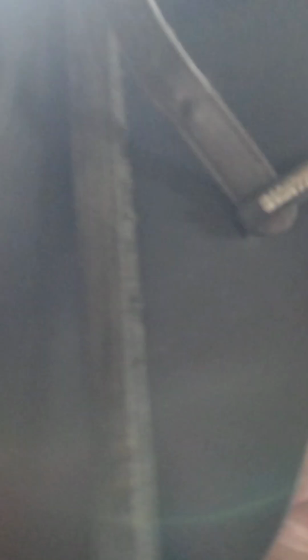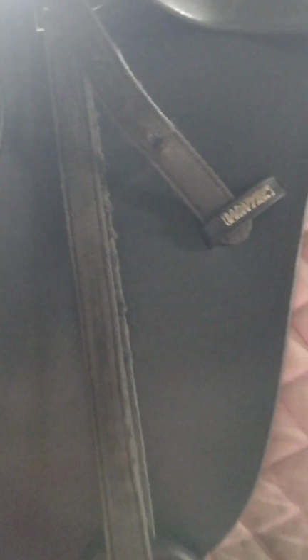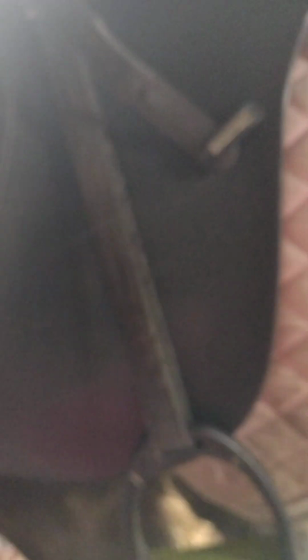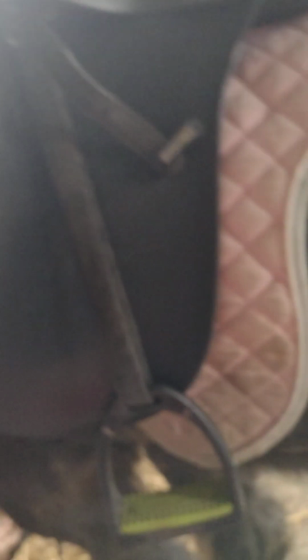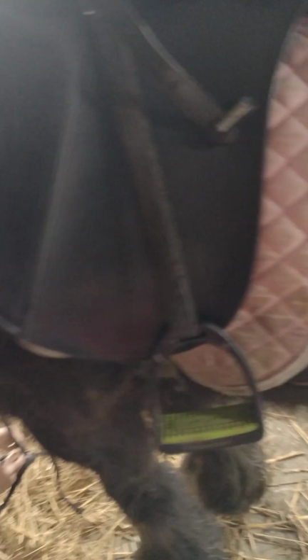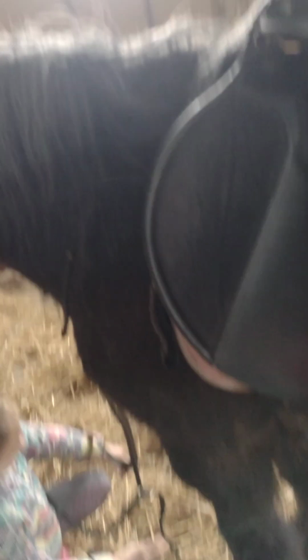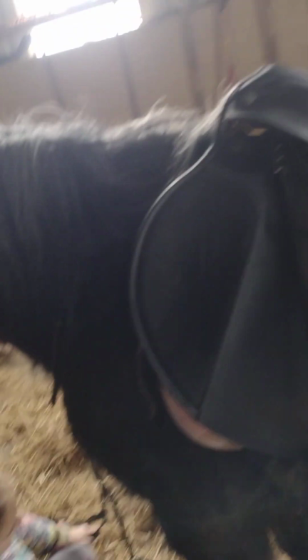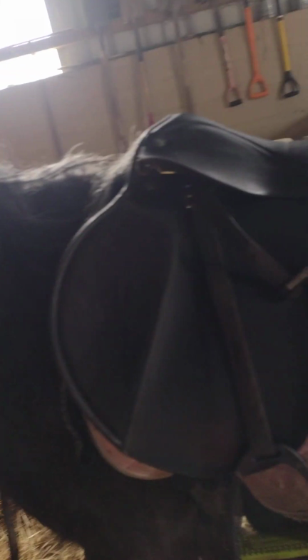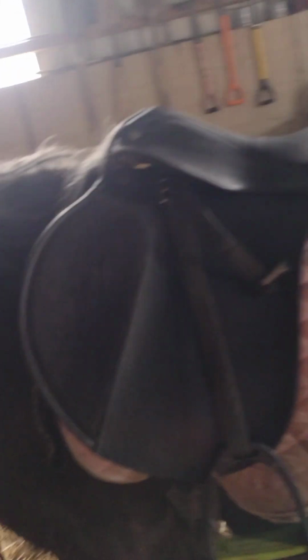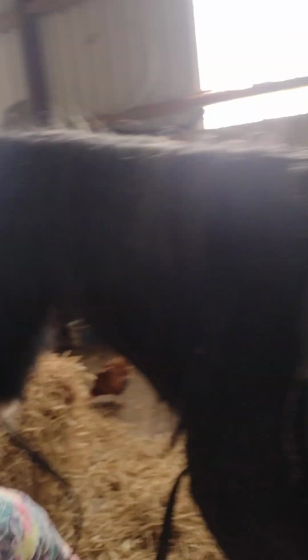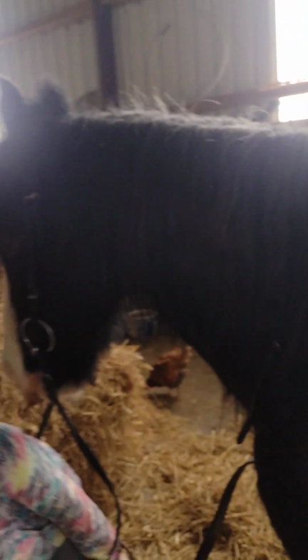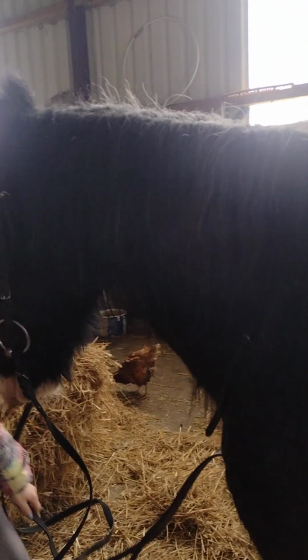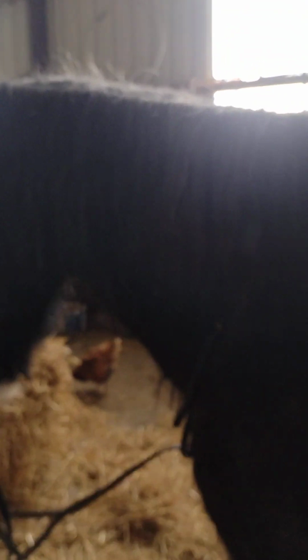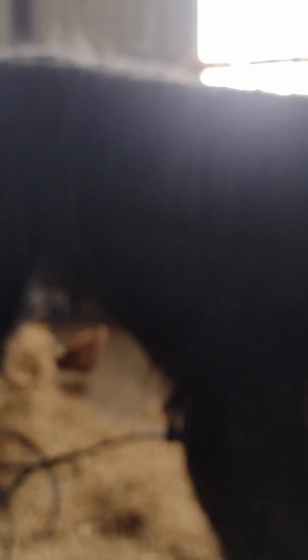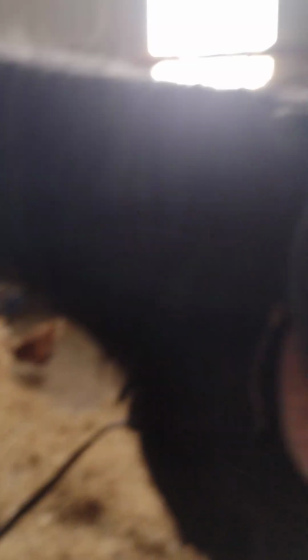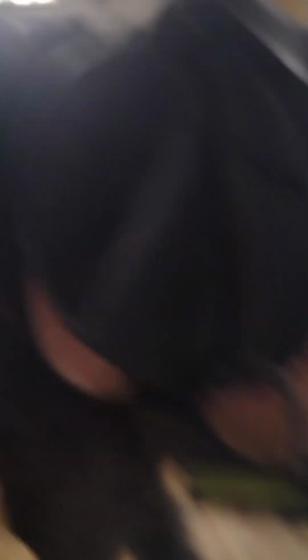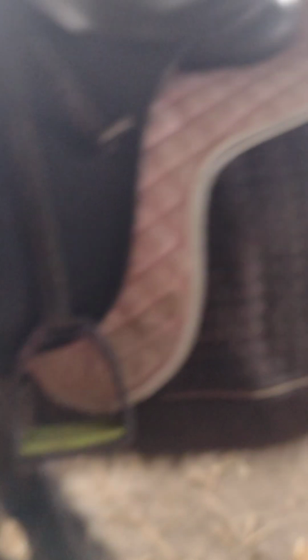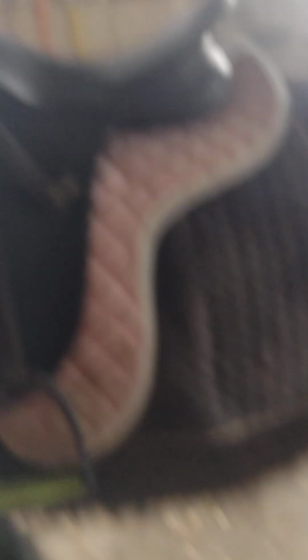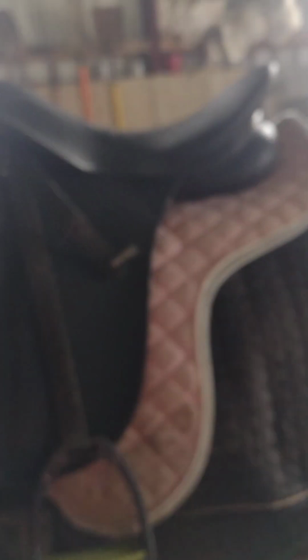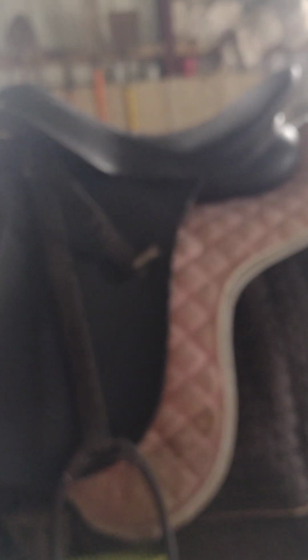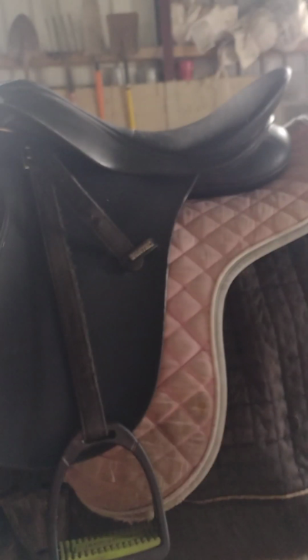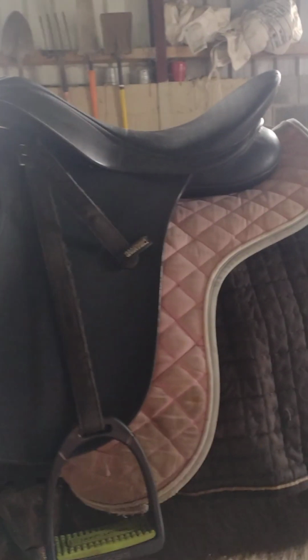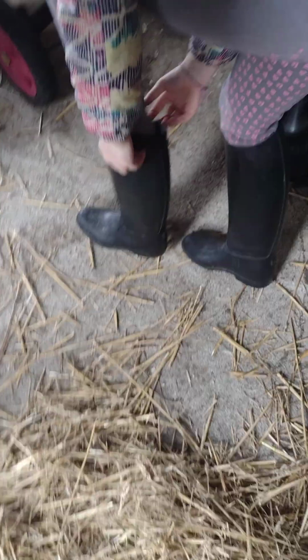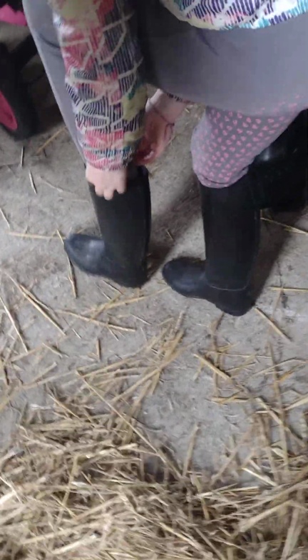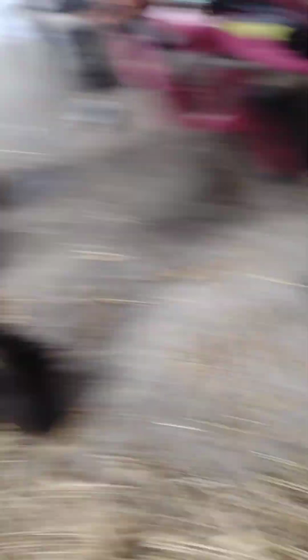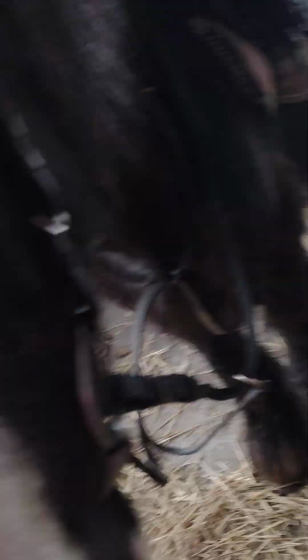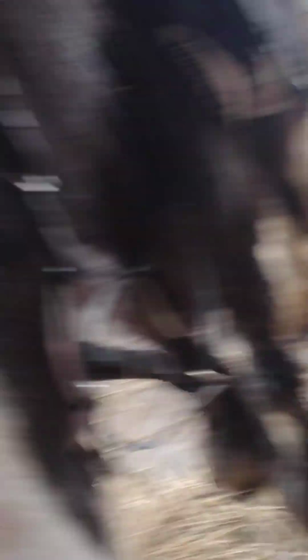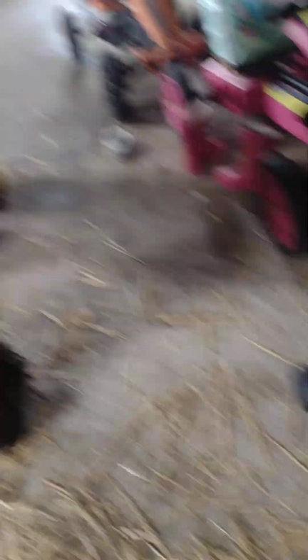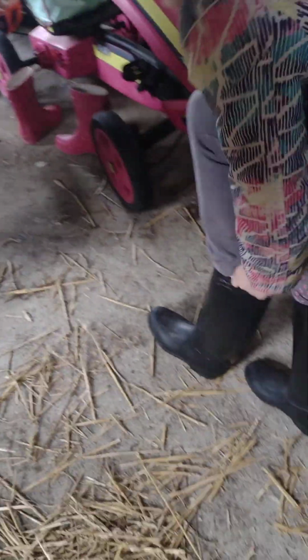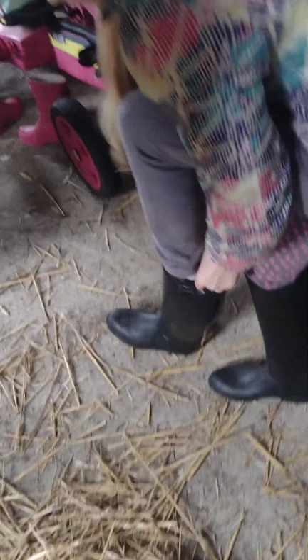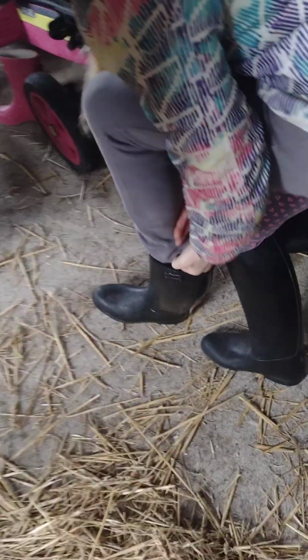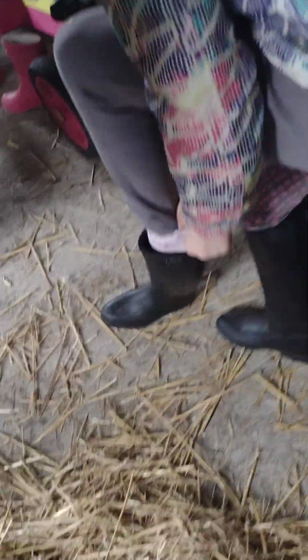I'm going to bring you for a tour of the chickens' house. Because we couldn't handle it — so I'm going to bring you for a tour in the chickens' house. Delilah's all tacked up, now my sister's putting on her boots.